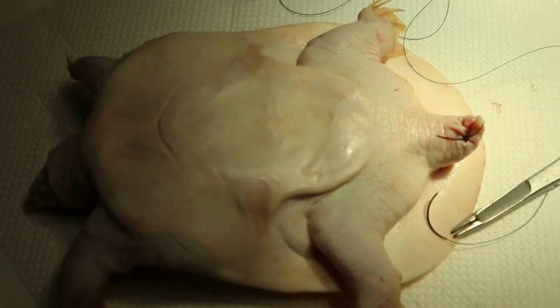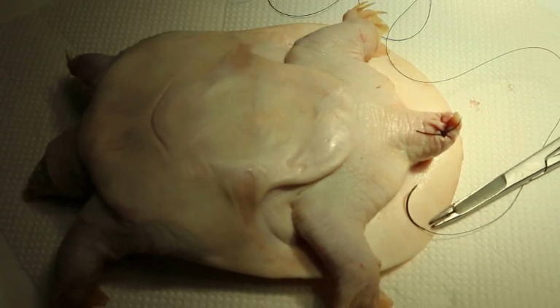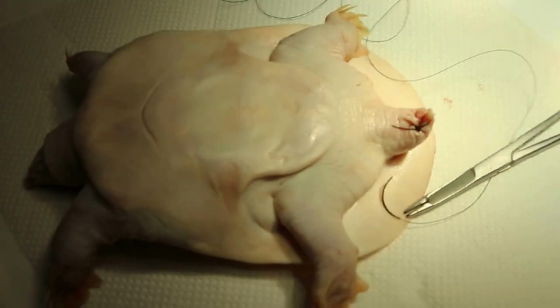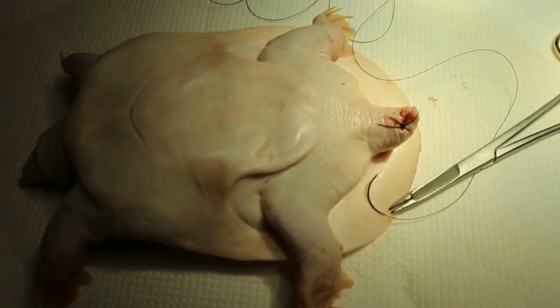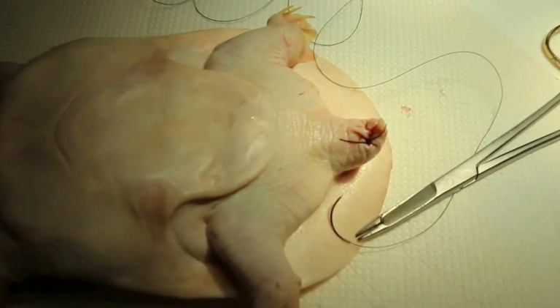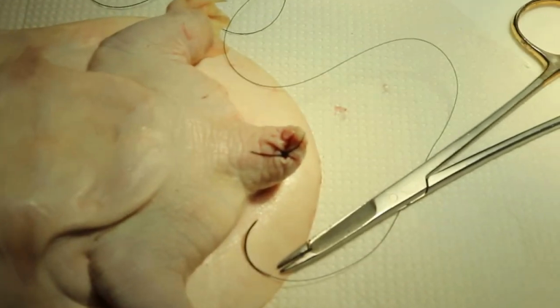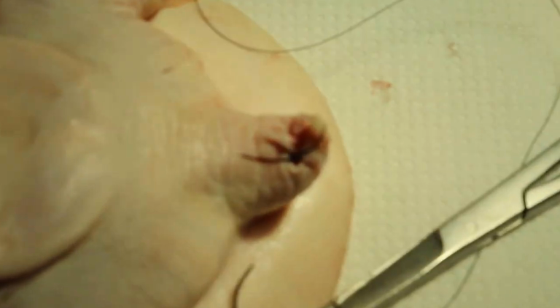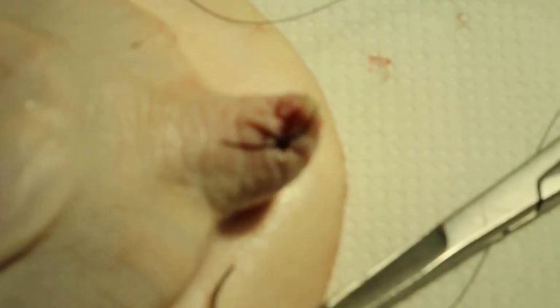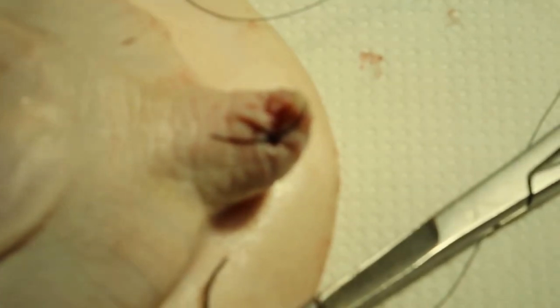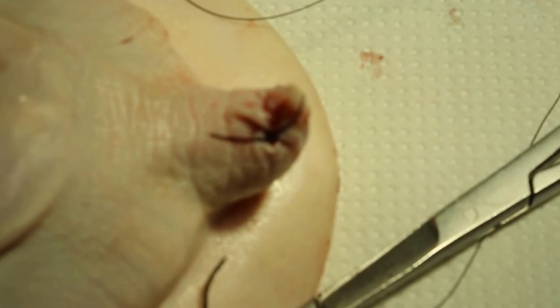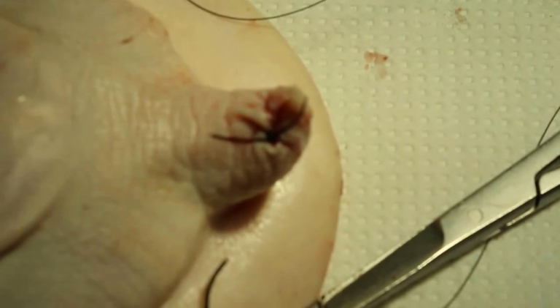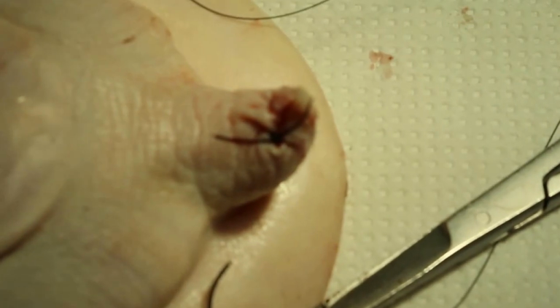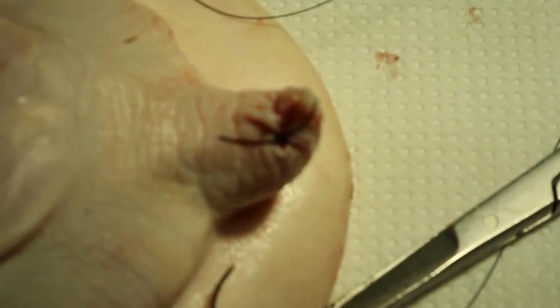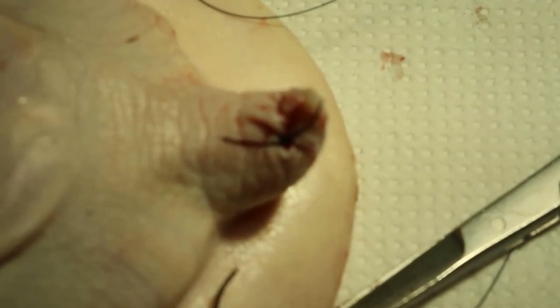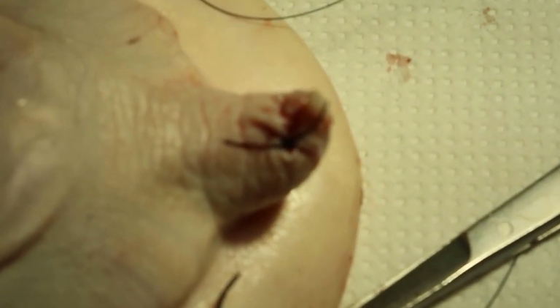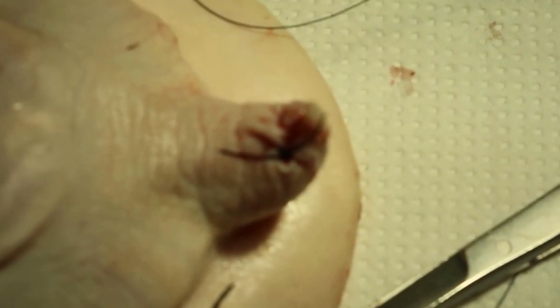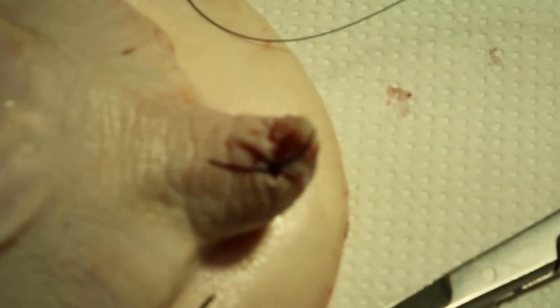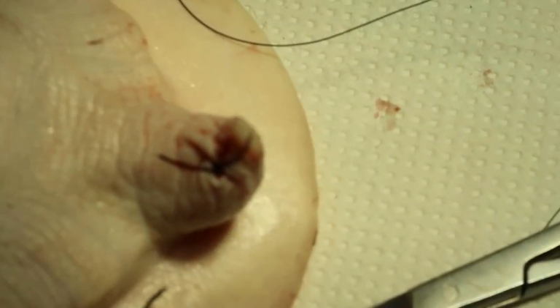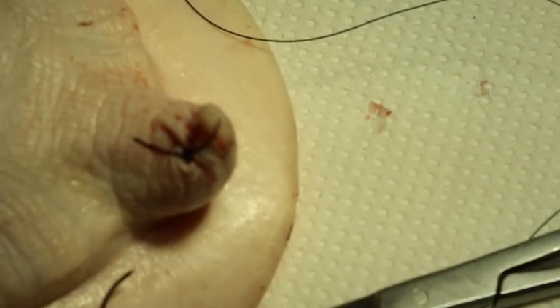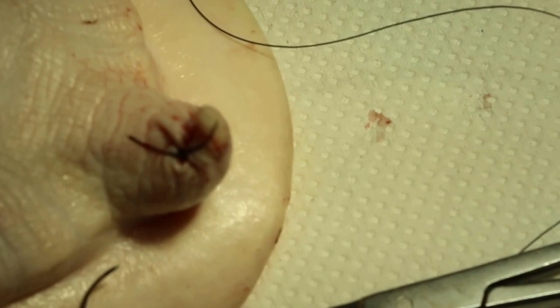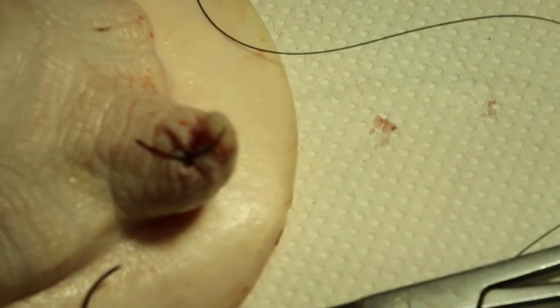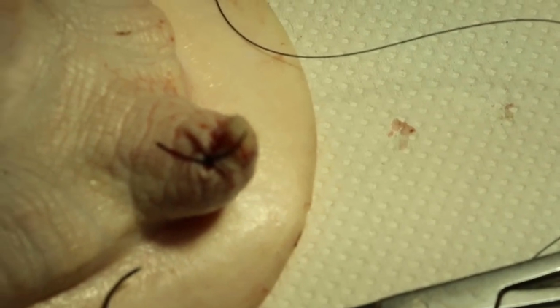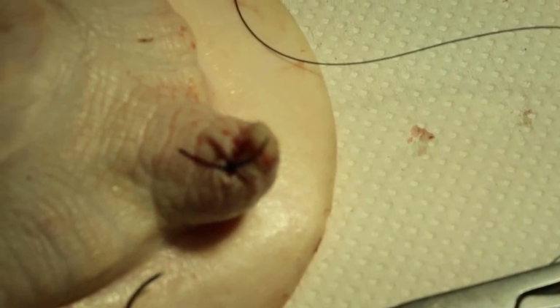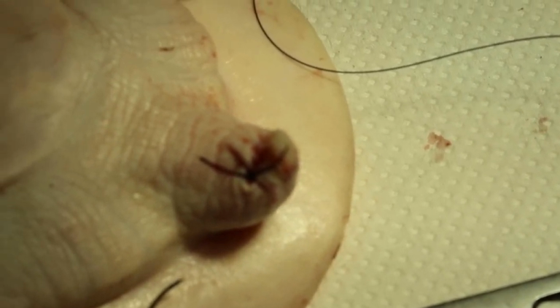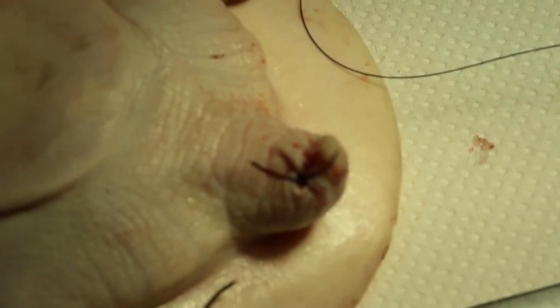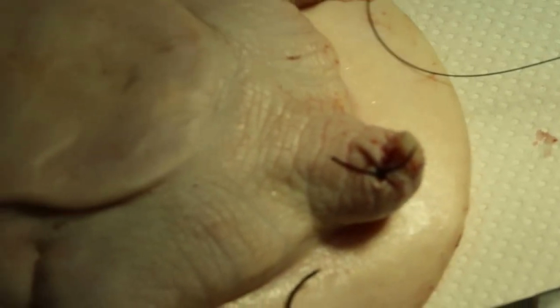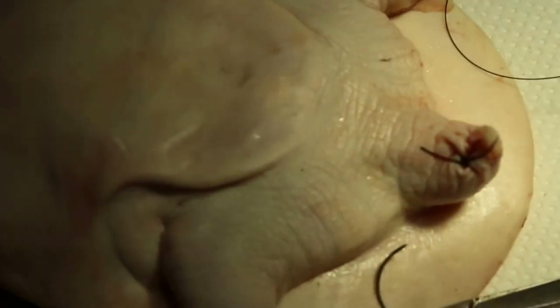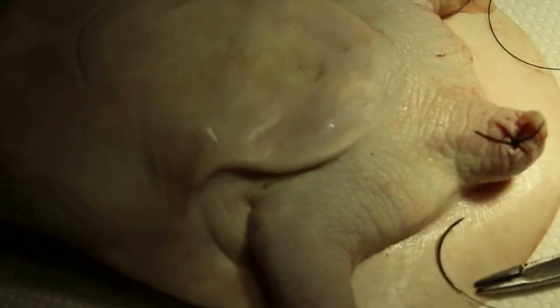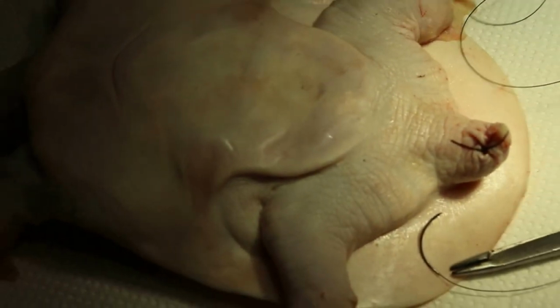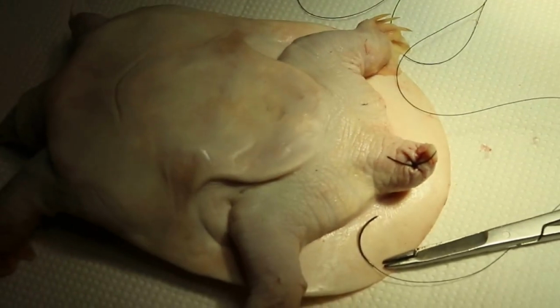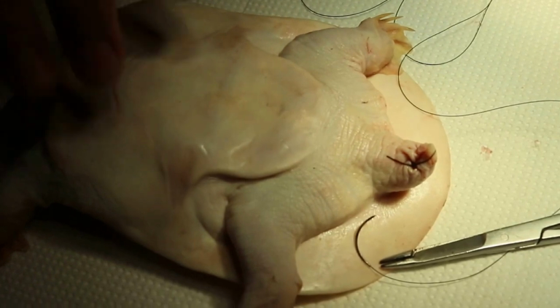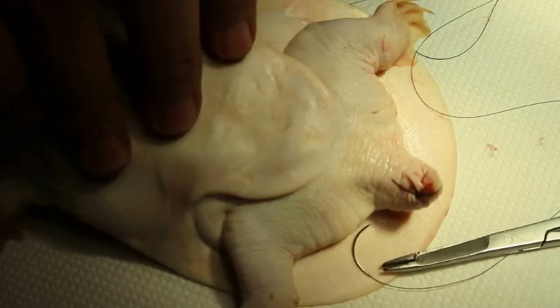A purse string suture — push in the prolapse rectum and then stitch up the rectum with a purse string suture. Put it sideways again, correct way up now.